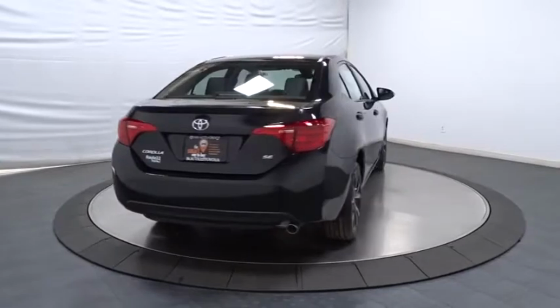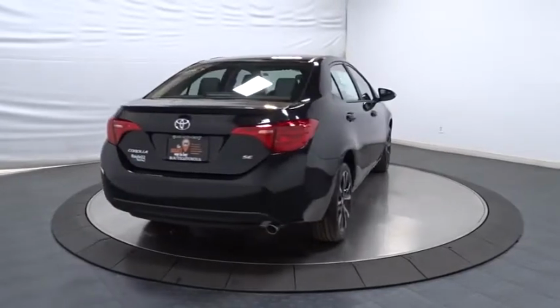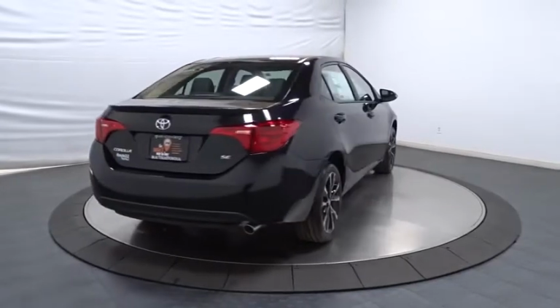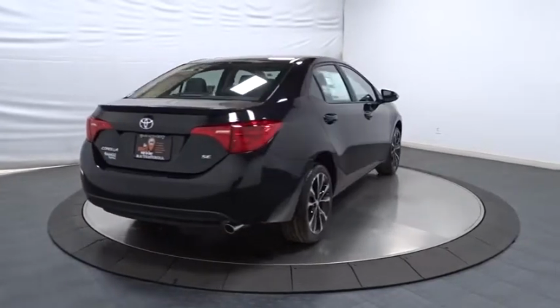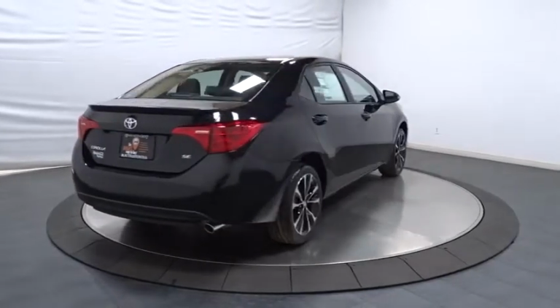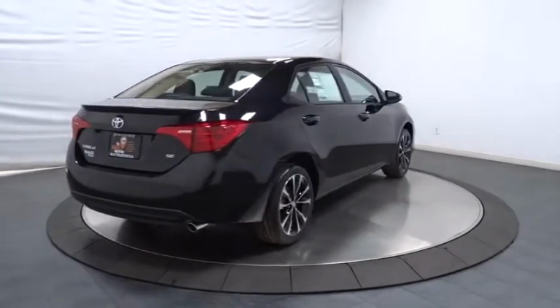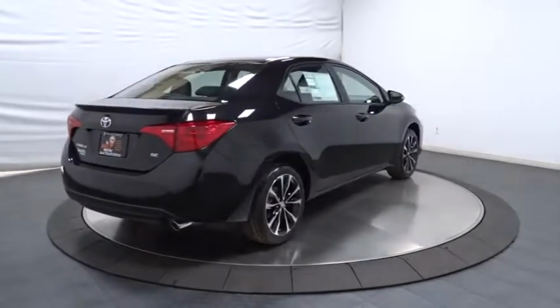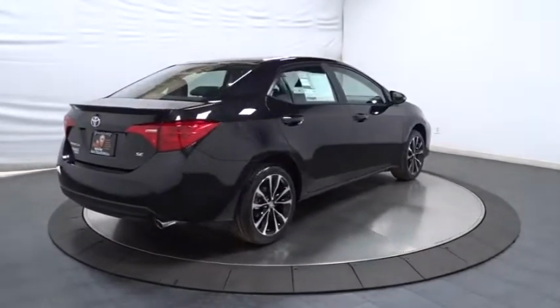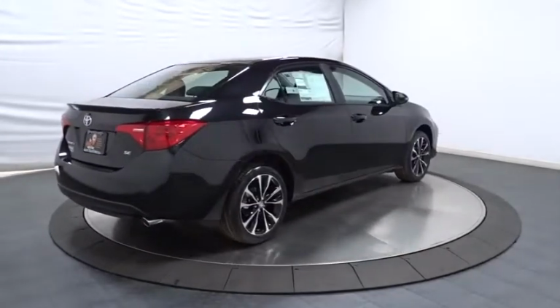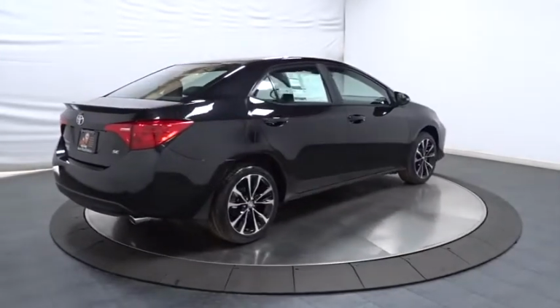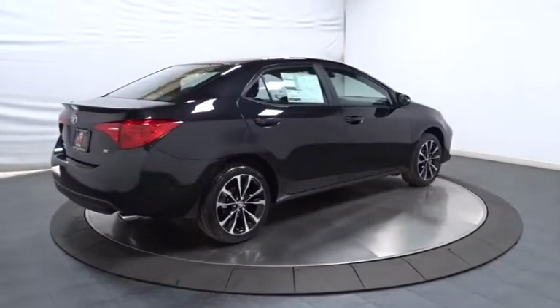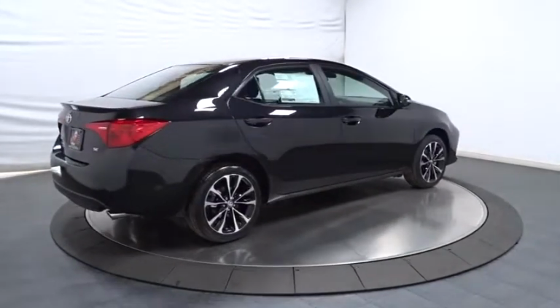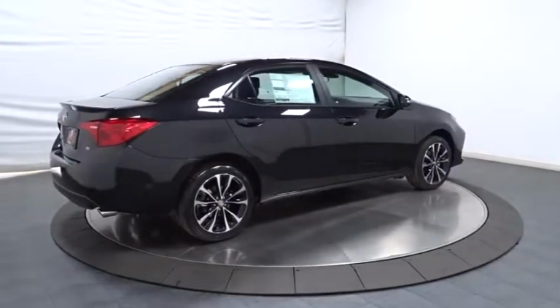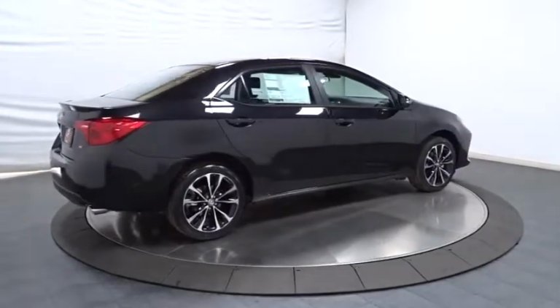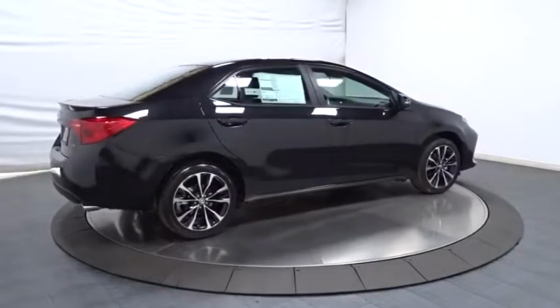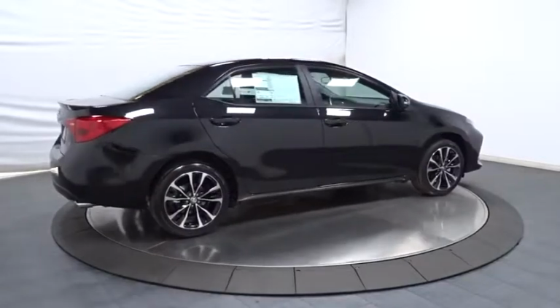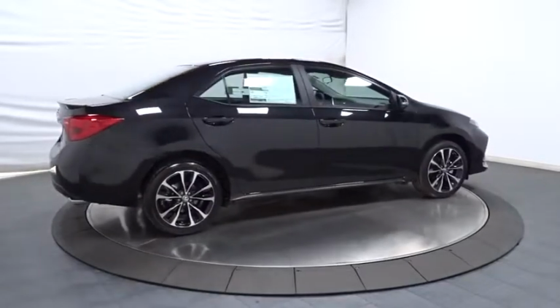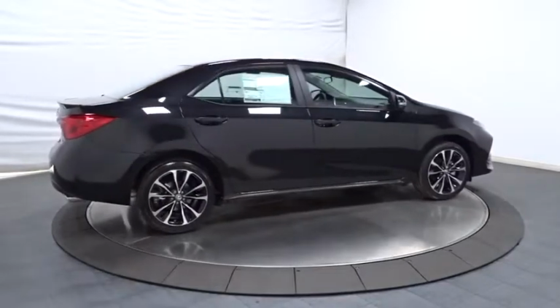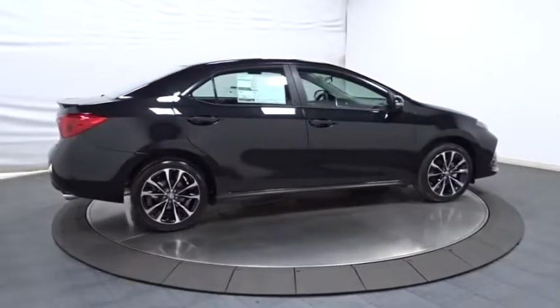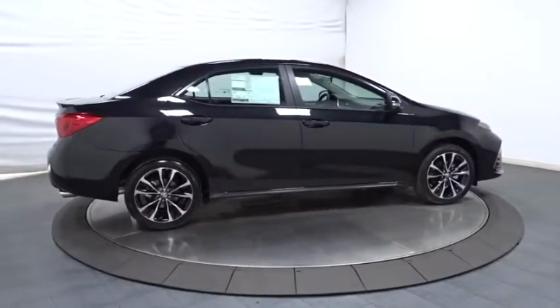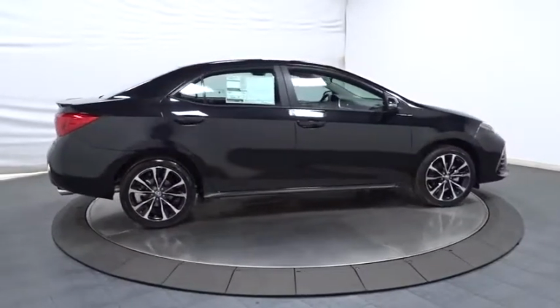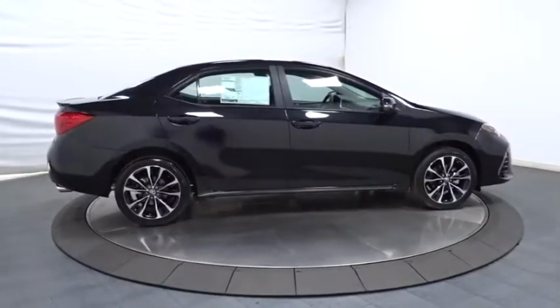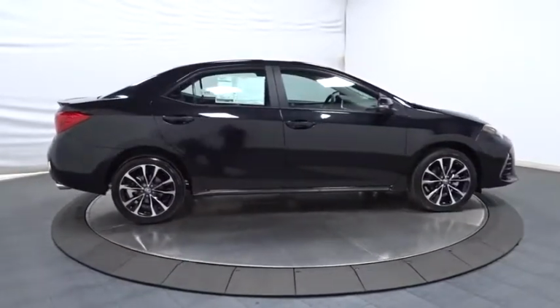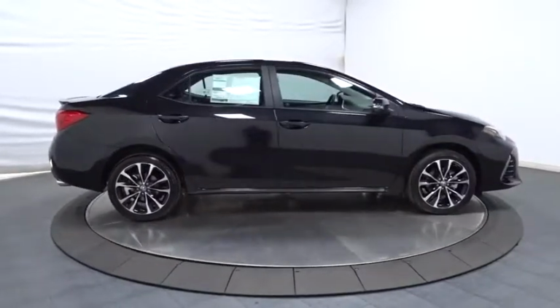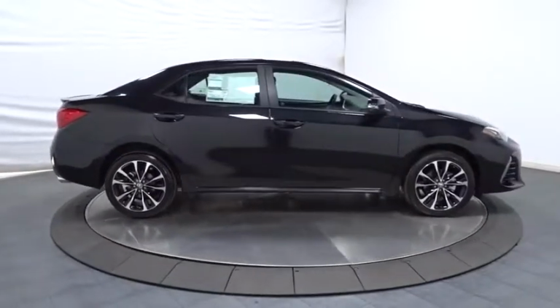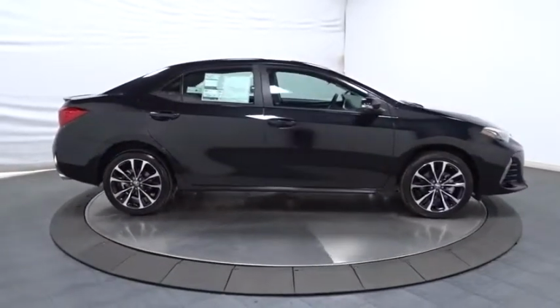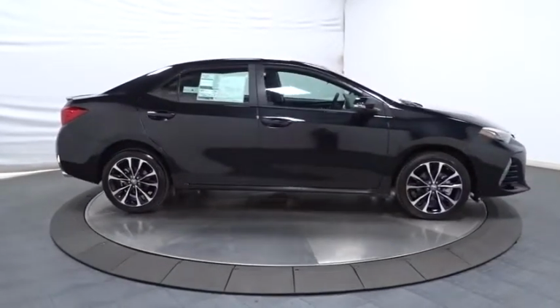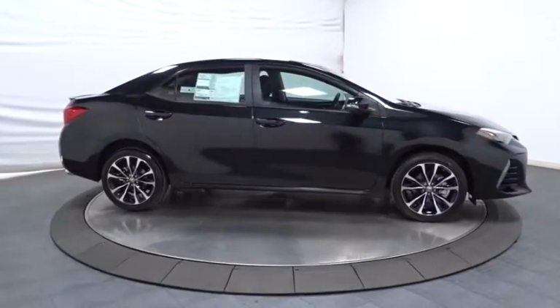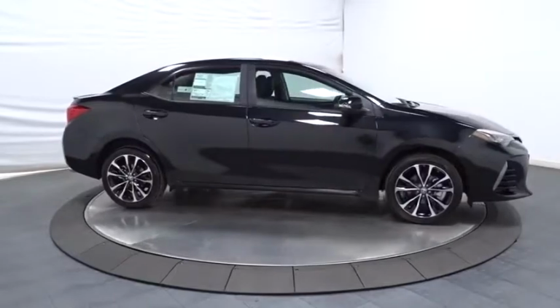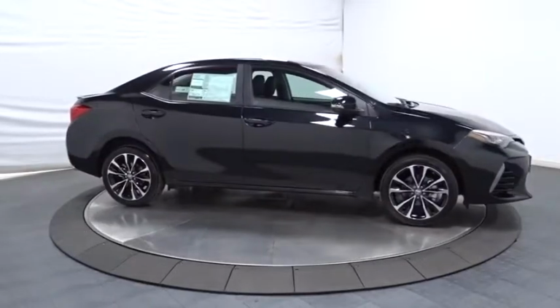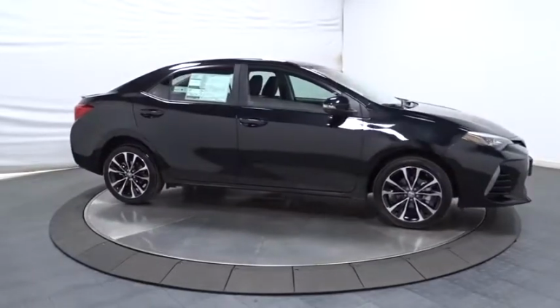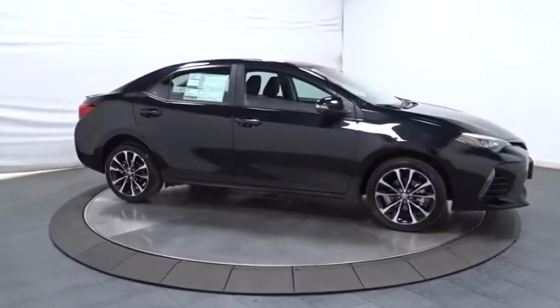Tachometer, outside temperature gauge, day and night rearview mirror, automatic air conditioning, engine immobilizer, body color door handles, low tire pressure warning, power rear window sunshade.